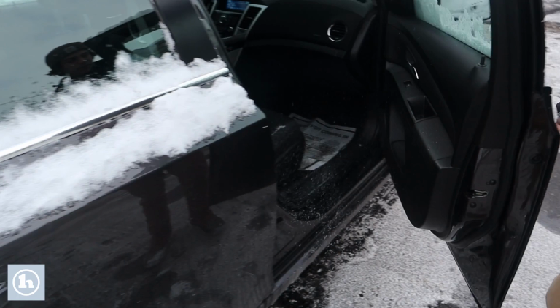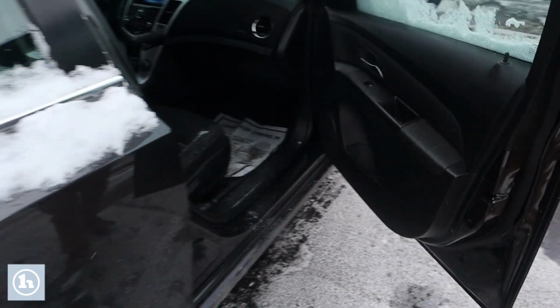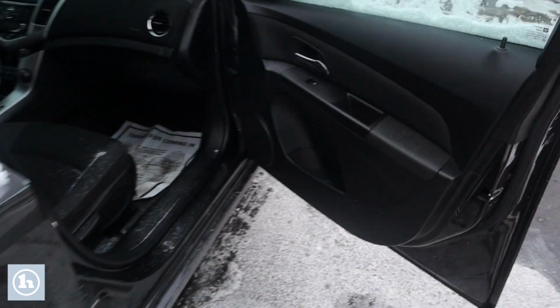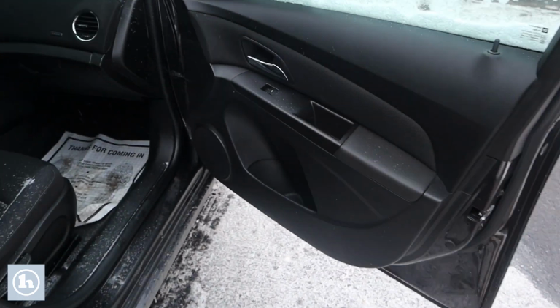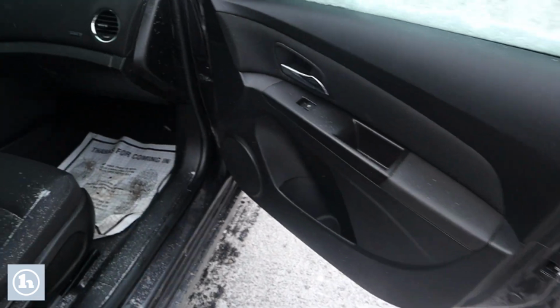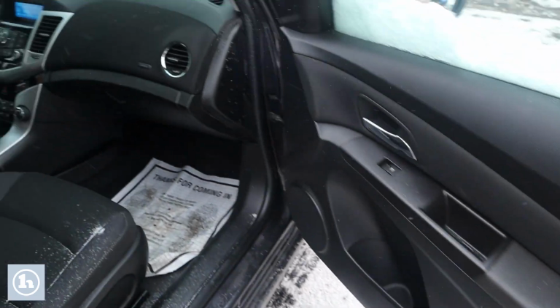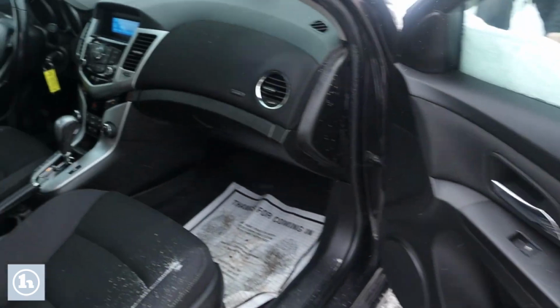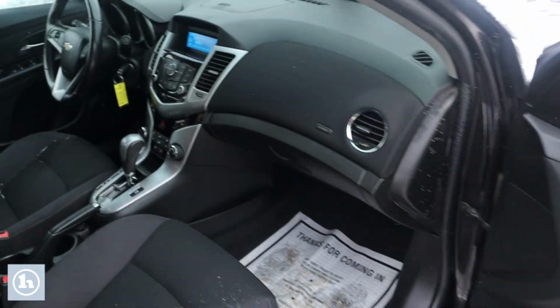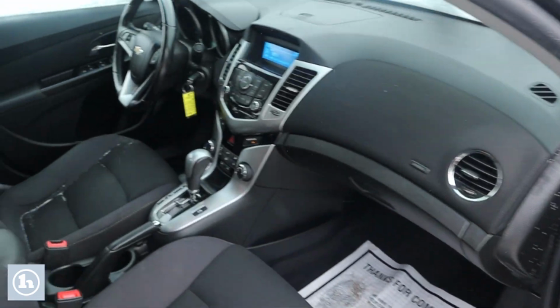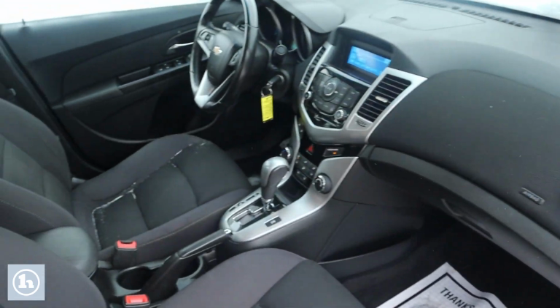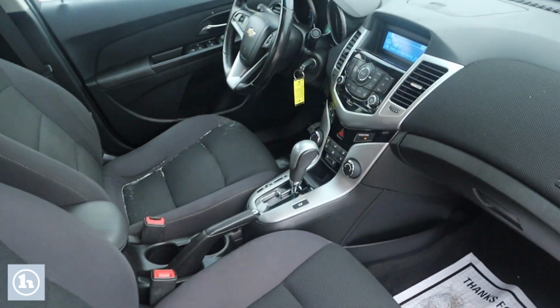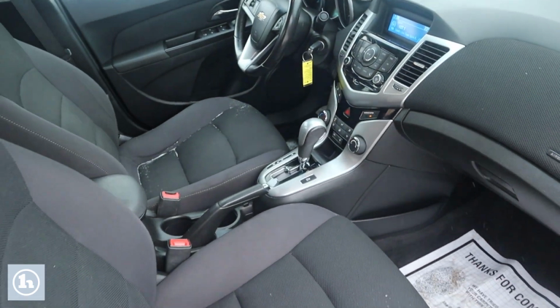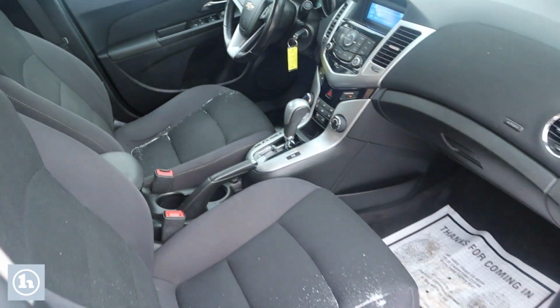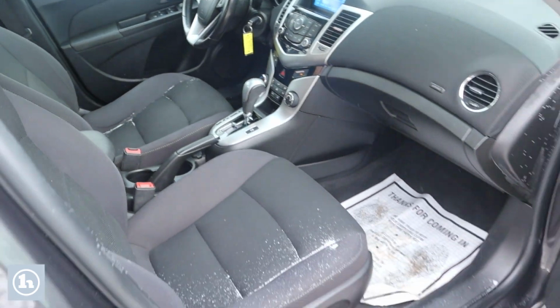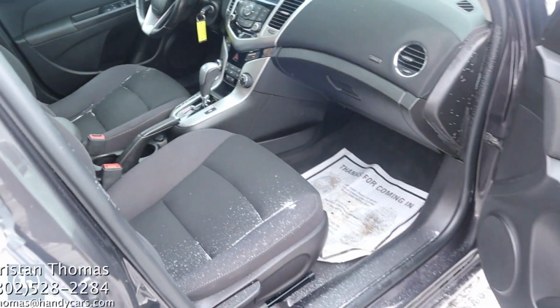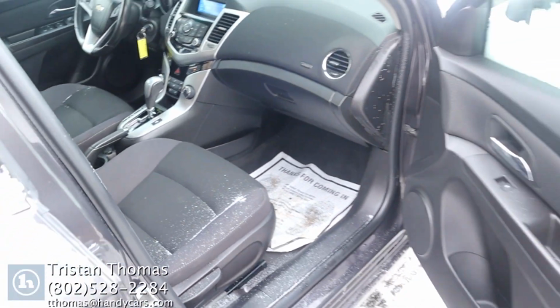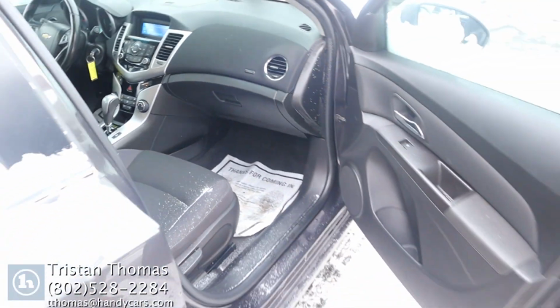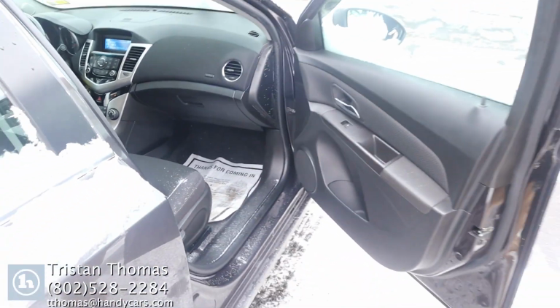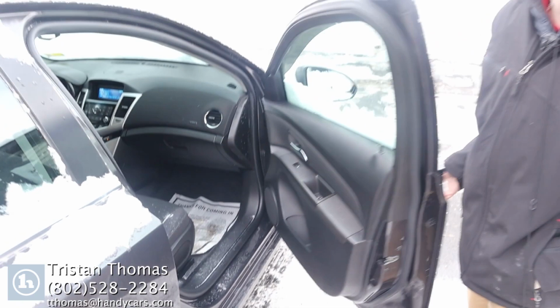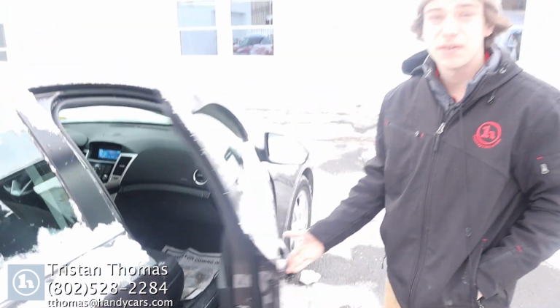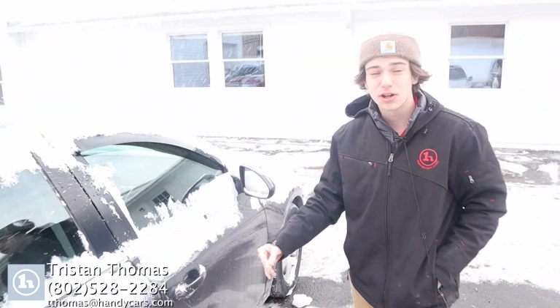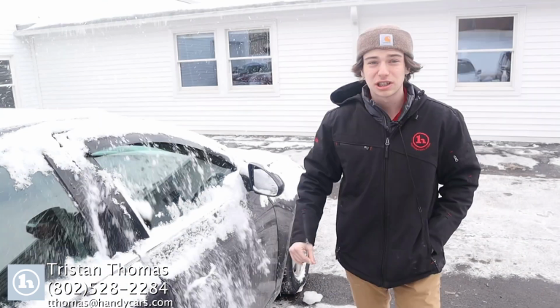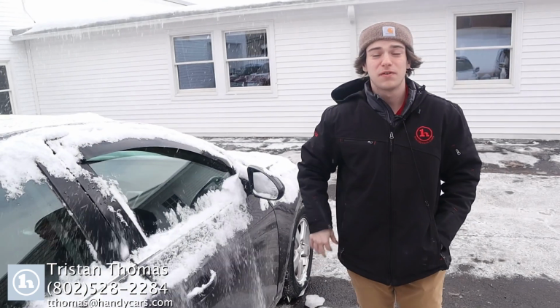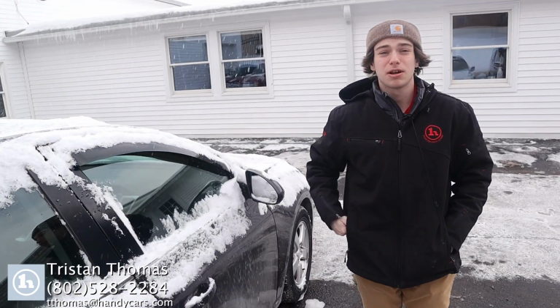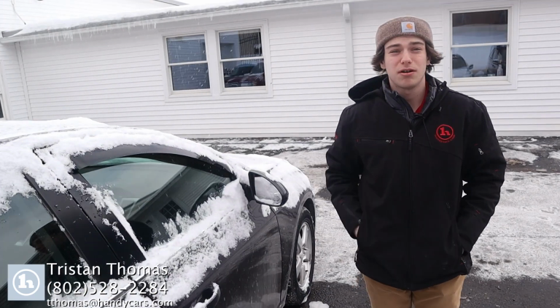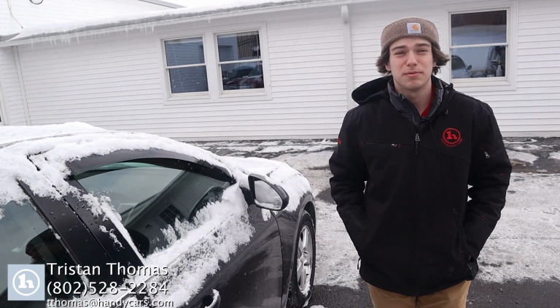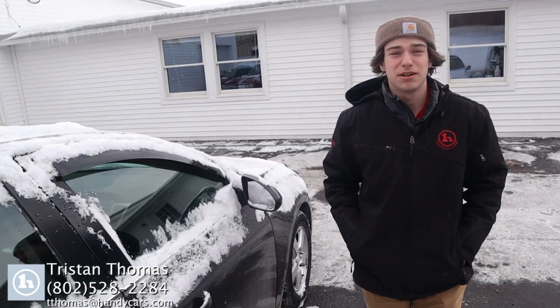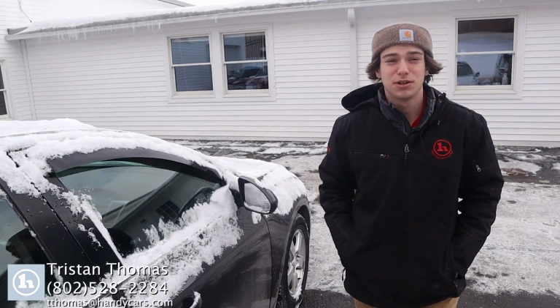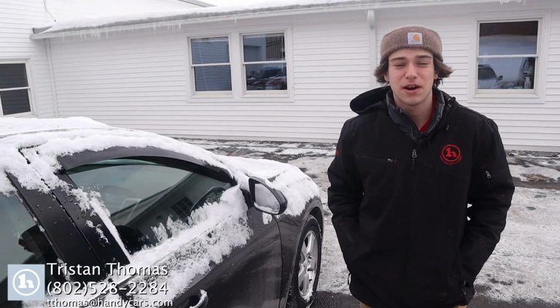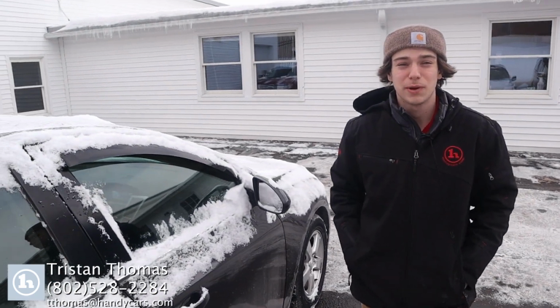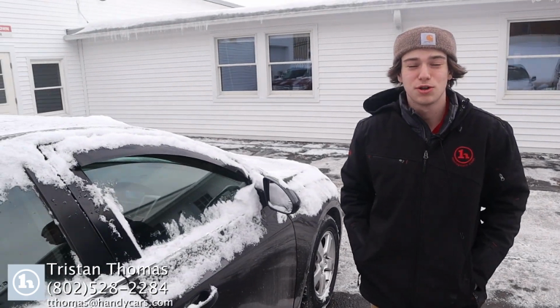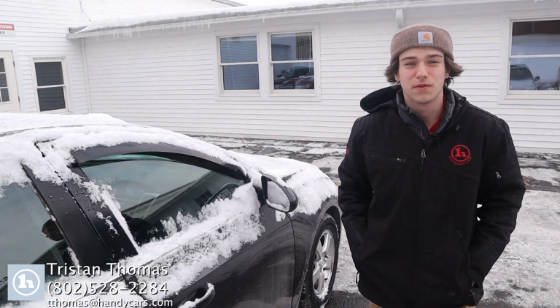Up front again here, it has a pretty decent interior. If you have any further questions, feel free to give me a call. My number is 802-528-2284.